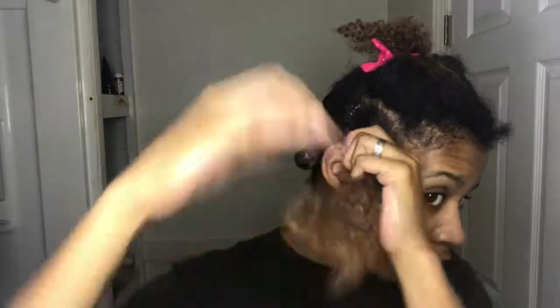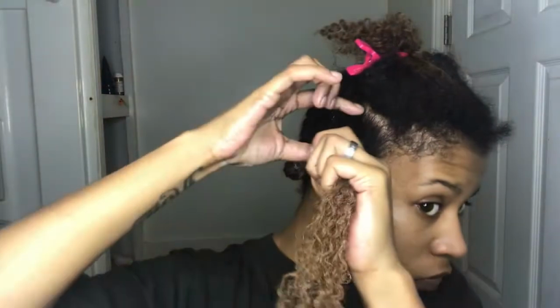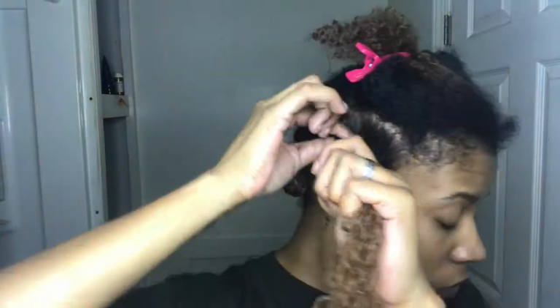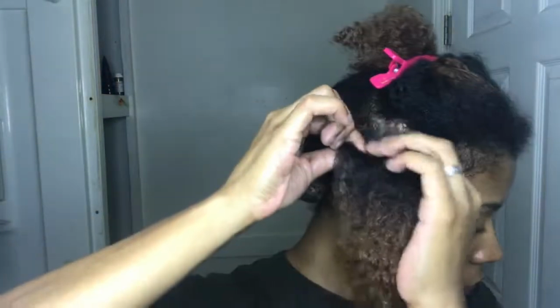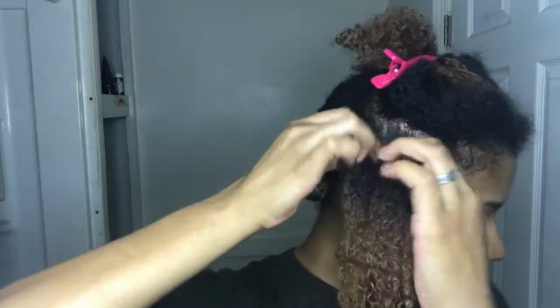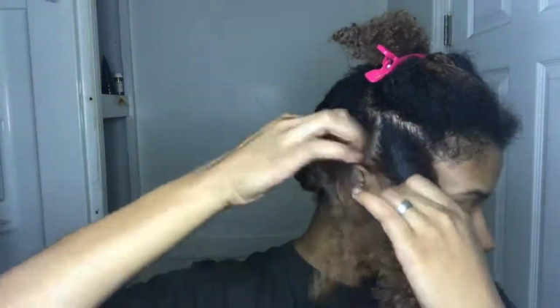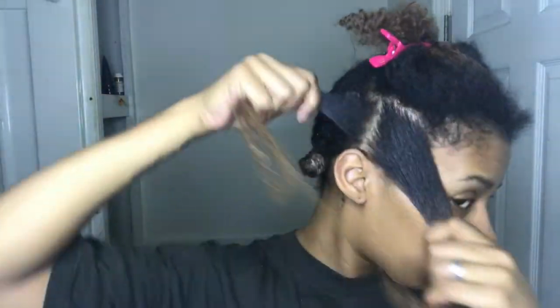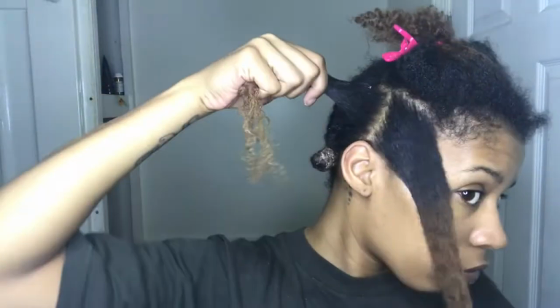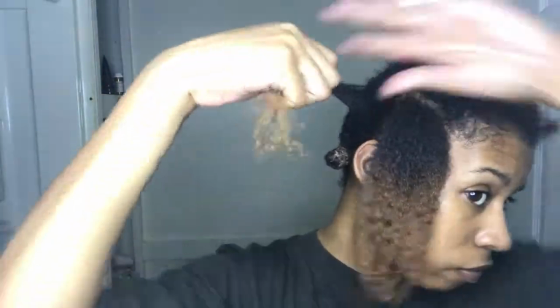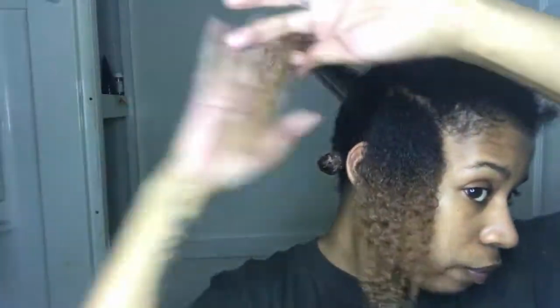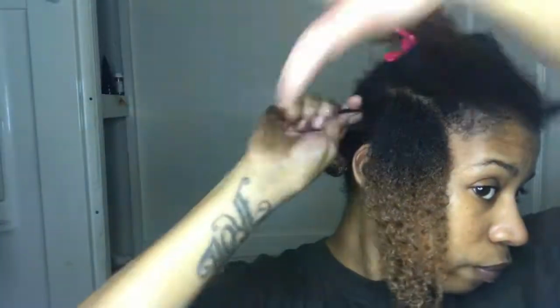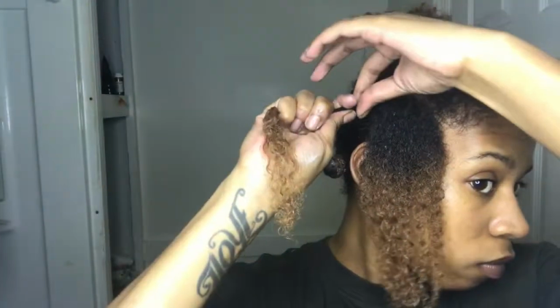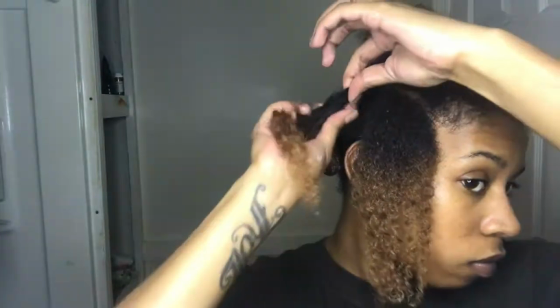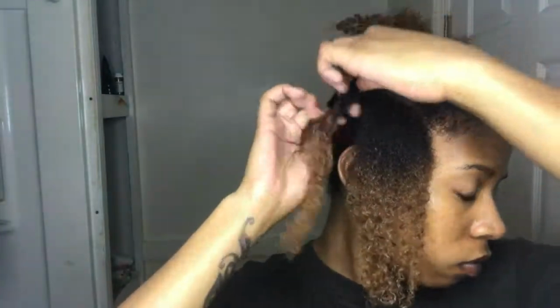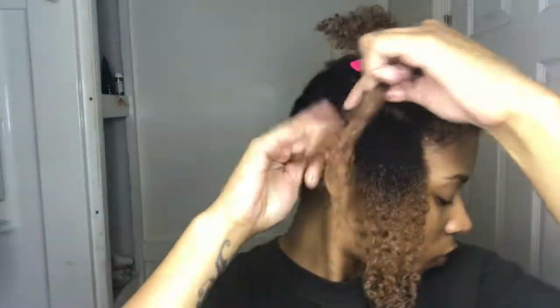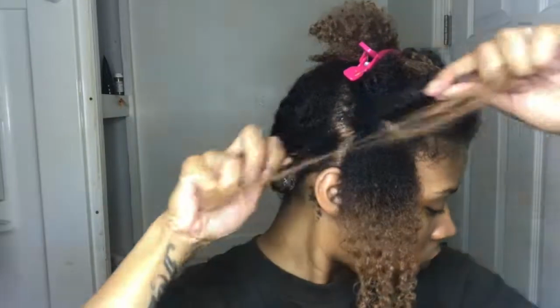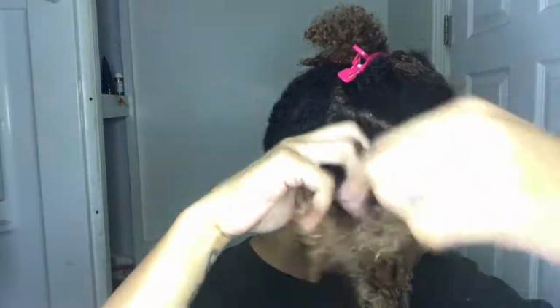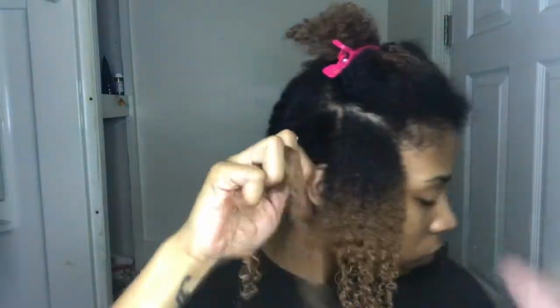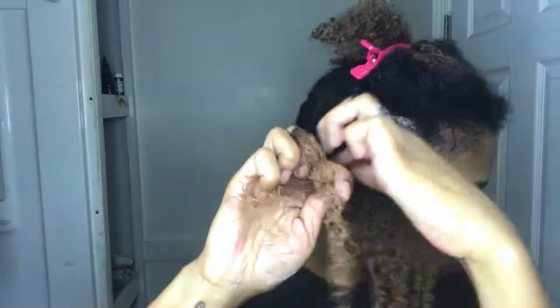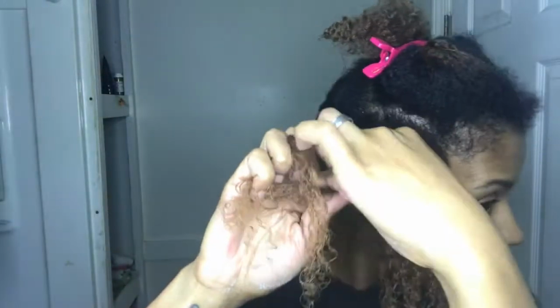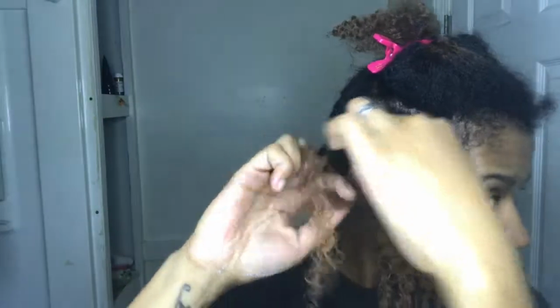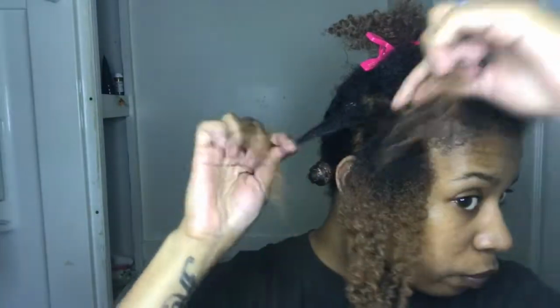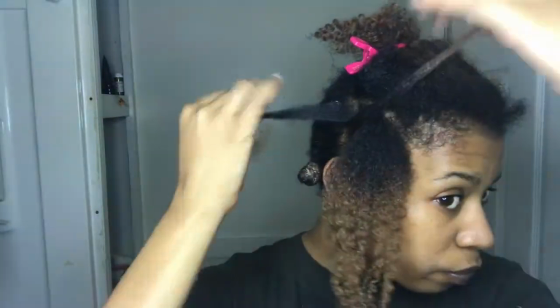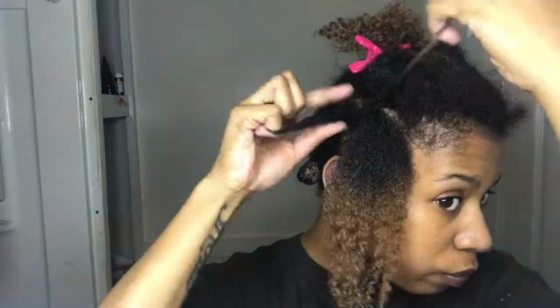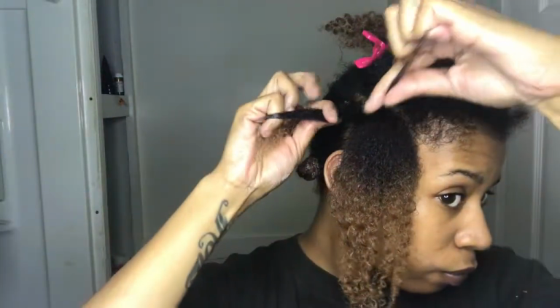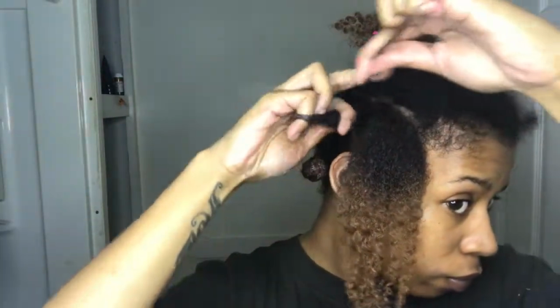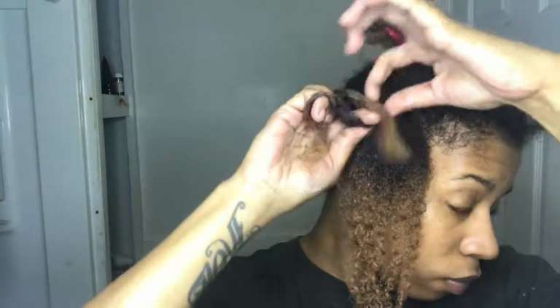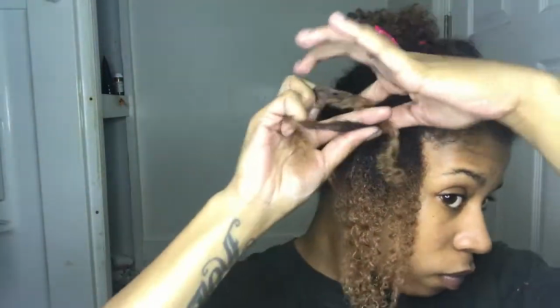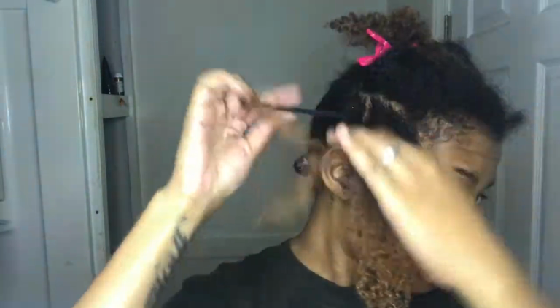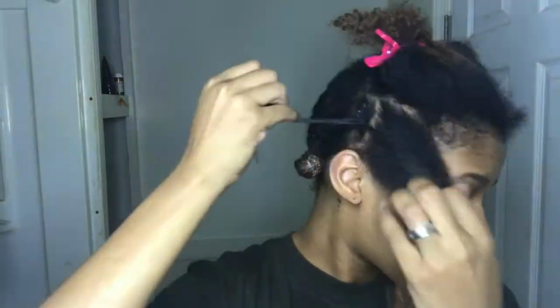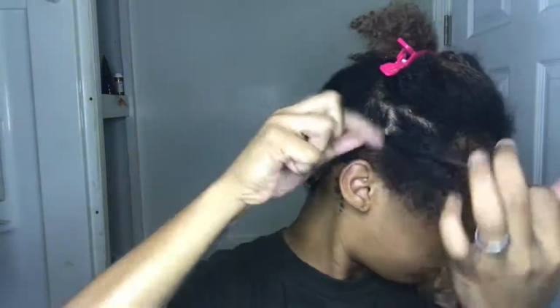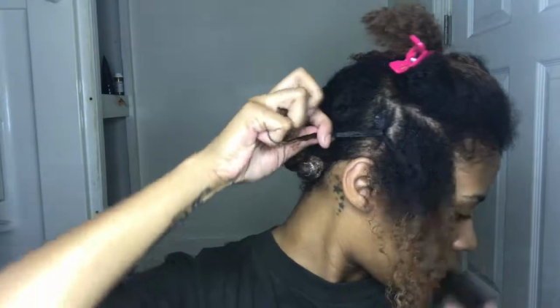Starting with the front part of my head, I'll slowly show you how I do my flat twist. If you would like to know how I do my flat twist step by step, I will link that video in the description box below.